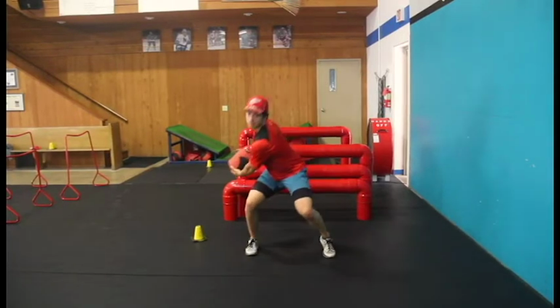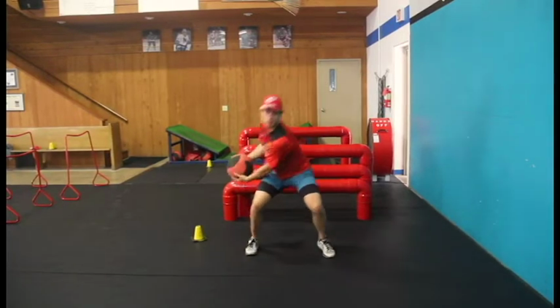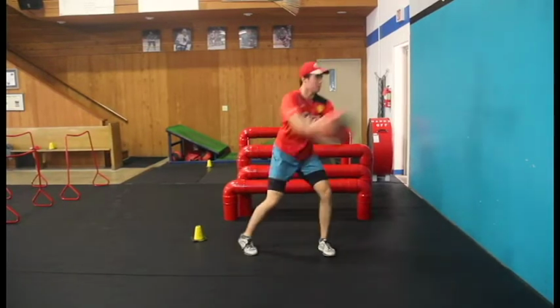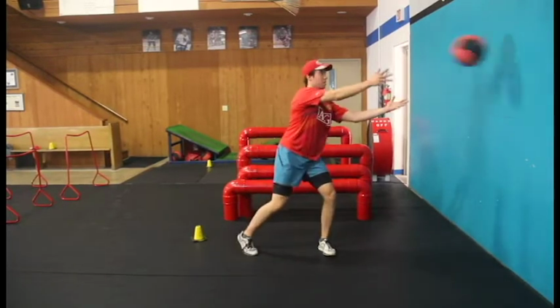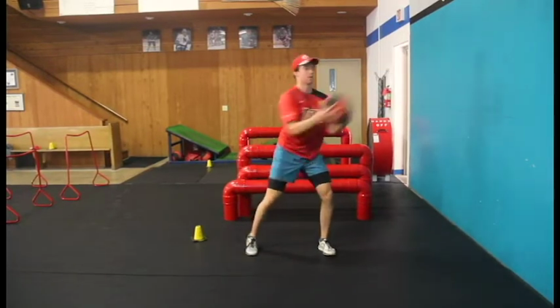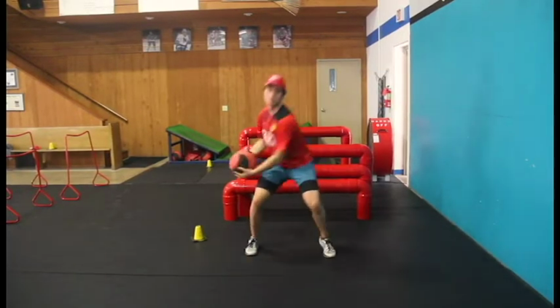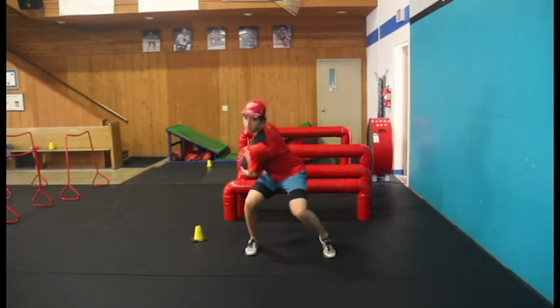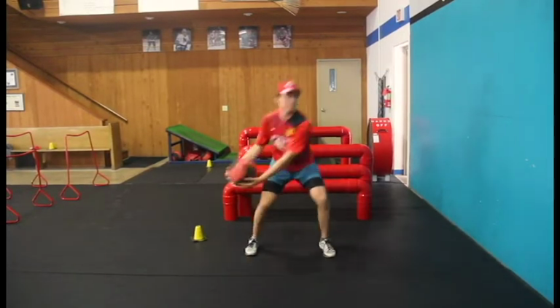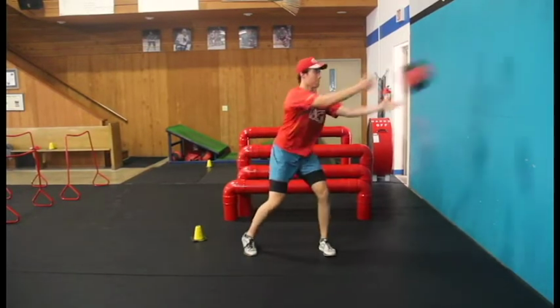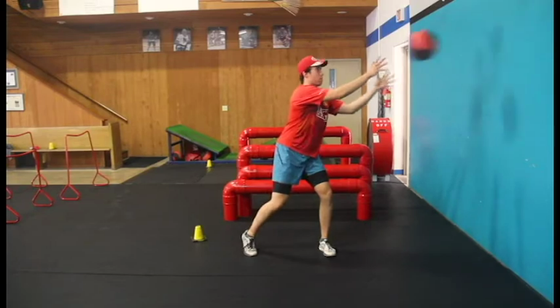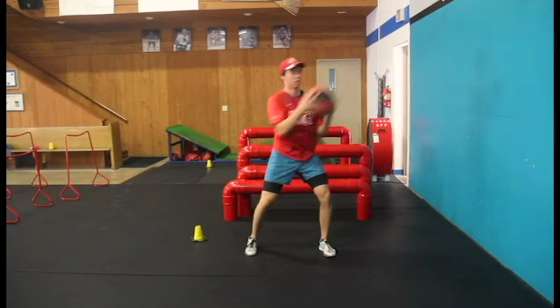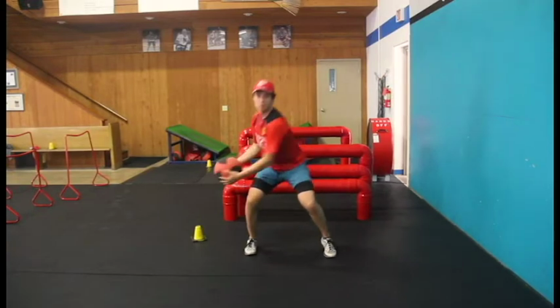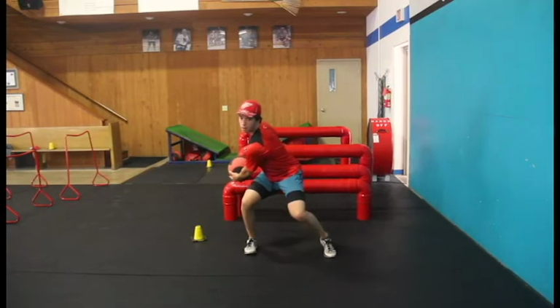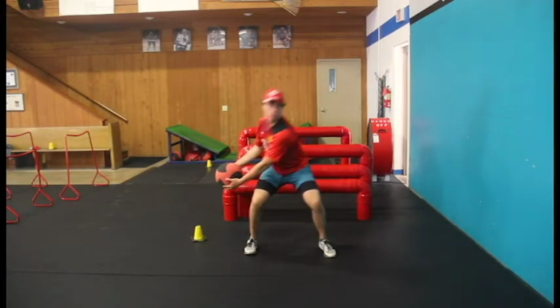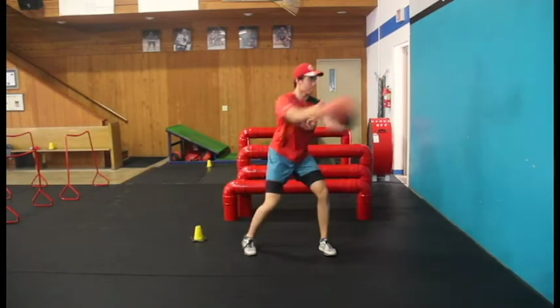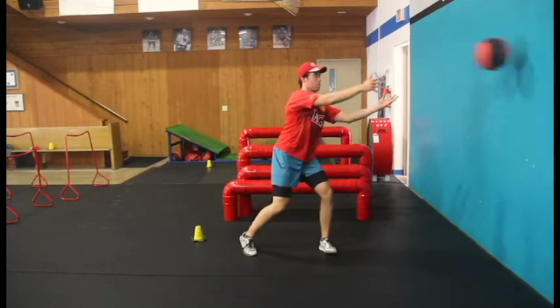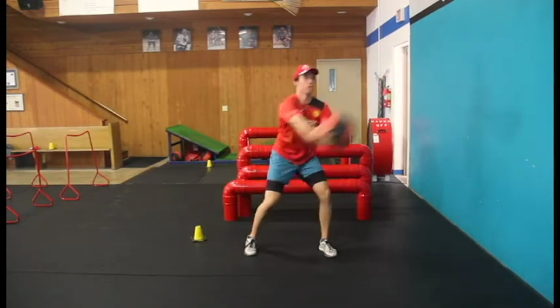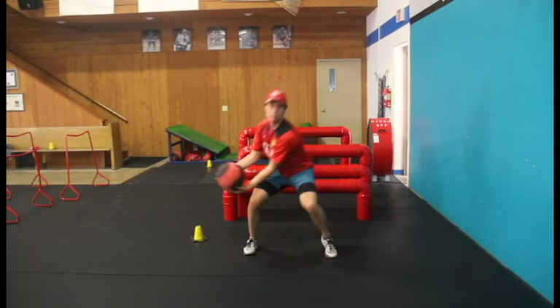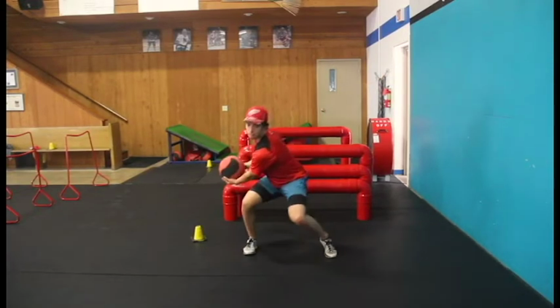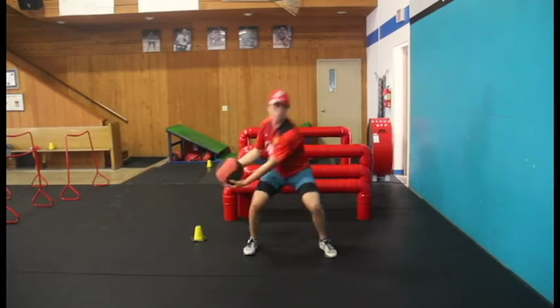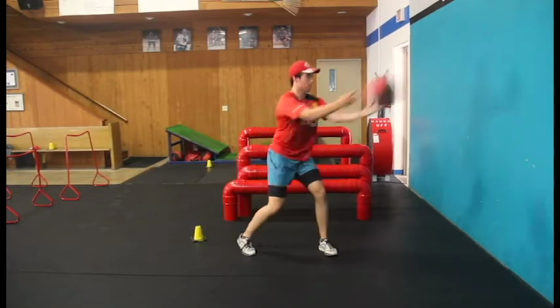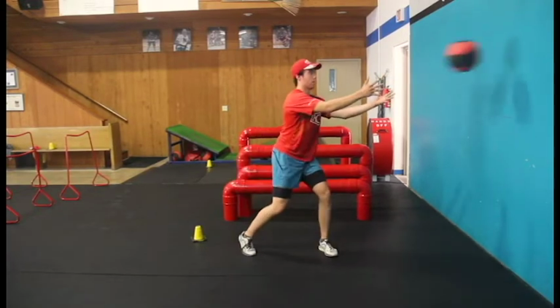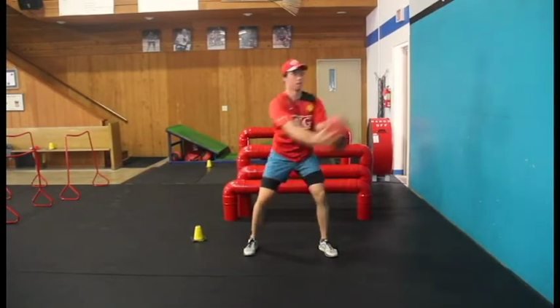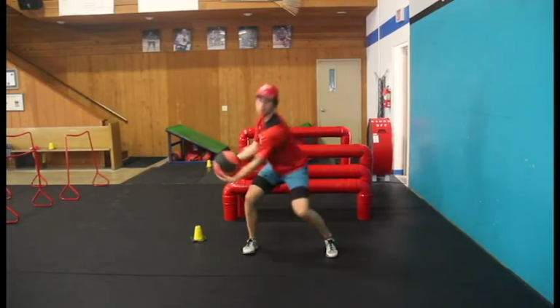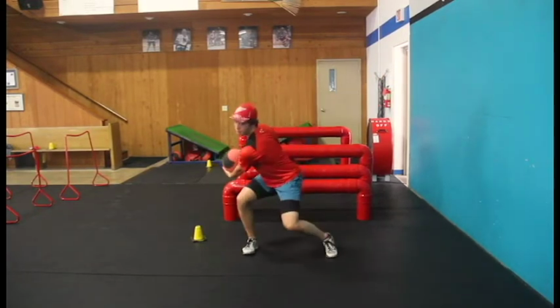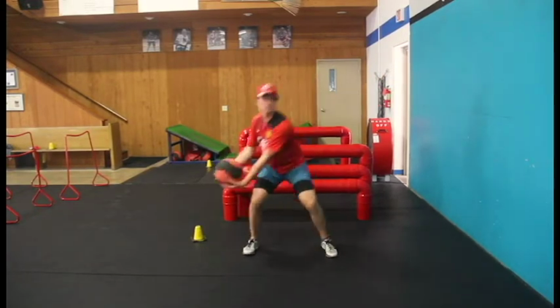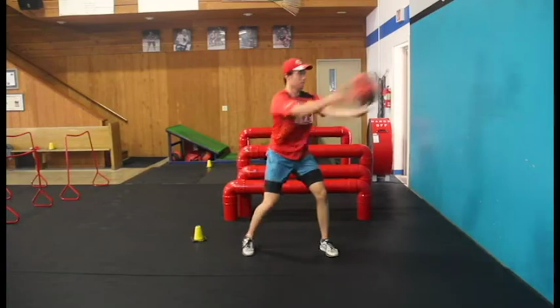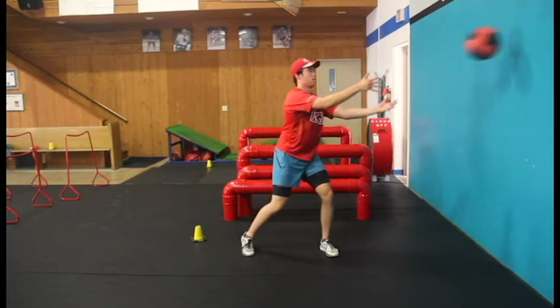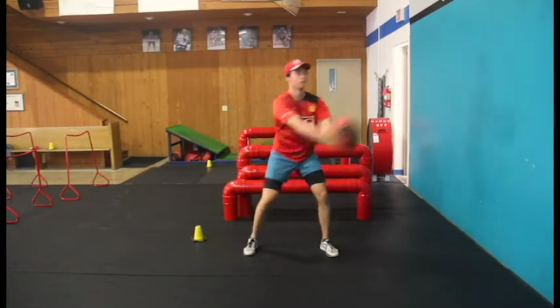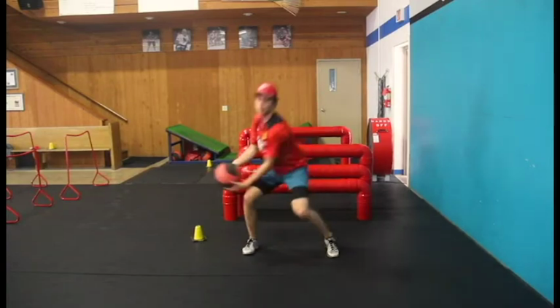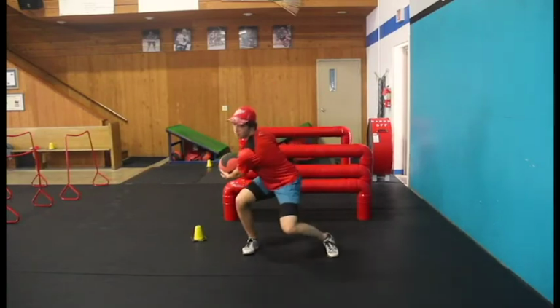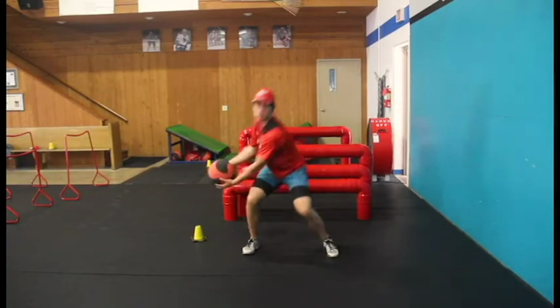All right. Notice how that knee bends as he turns his shoulders. Ideally you can get those hips turned a little bit more. It's looking pretty good. There you go. There's a good rep right there.